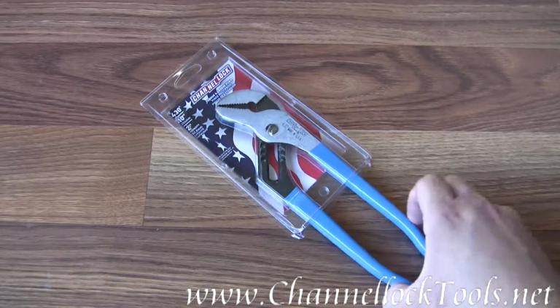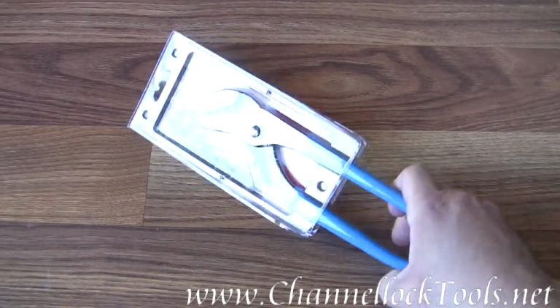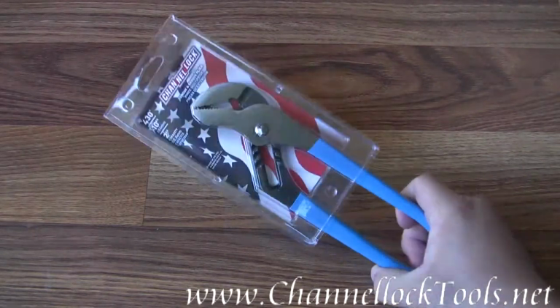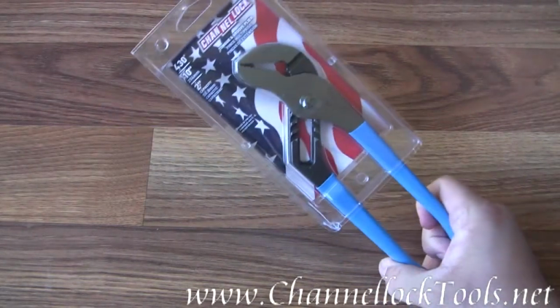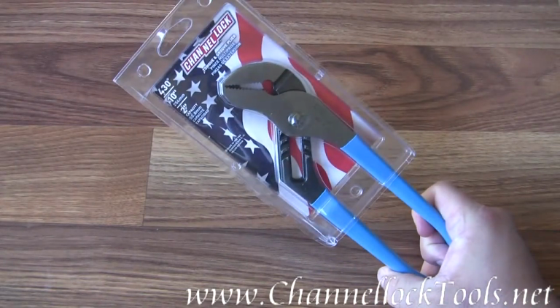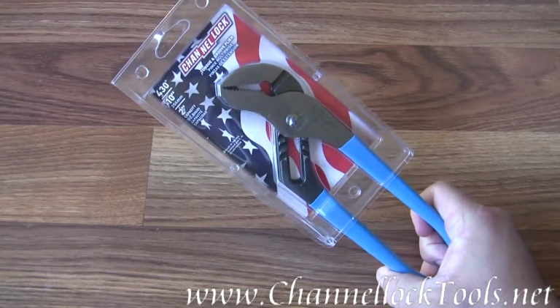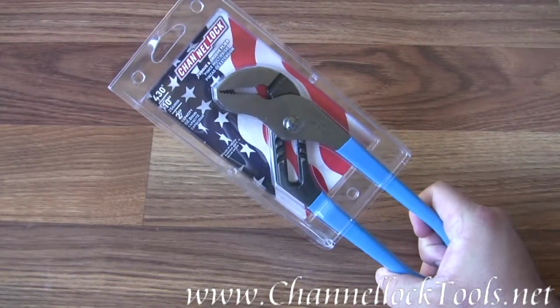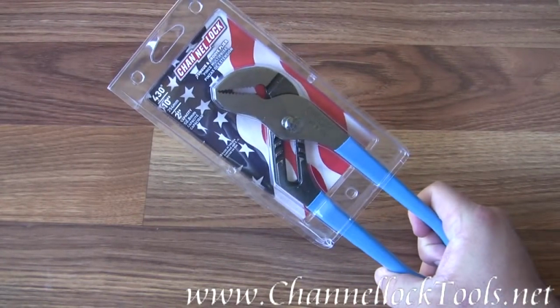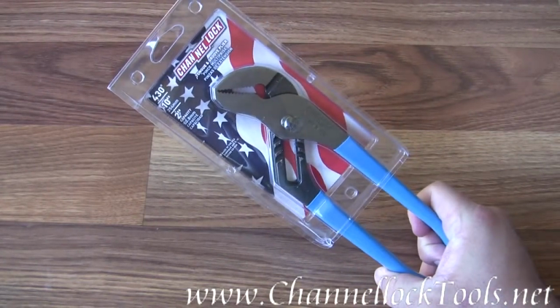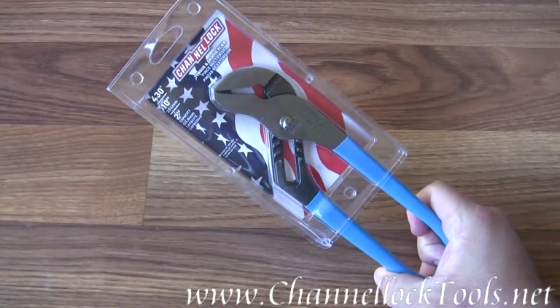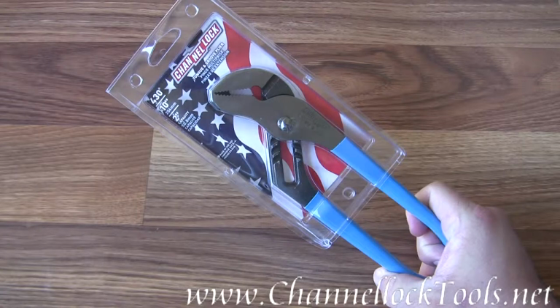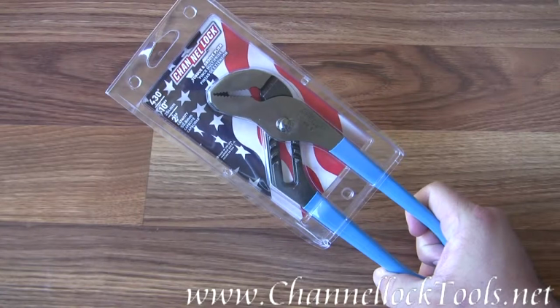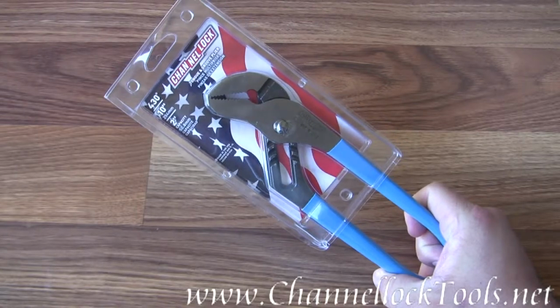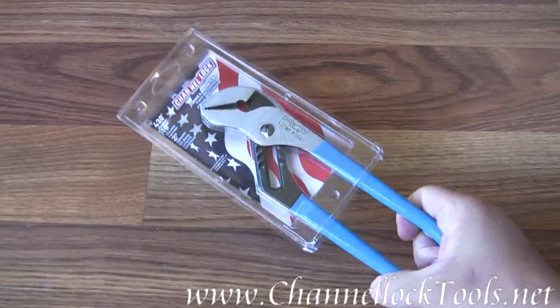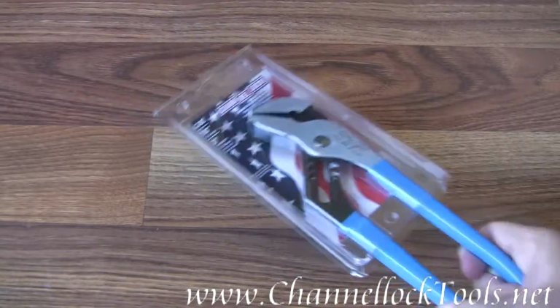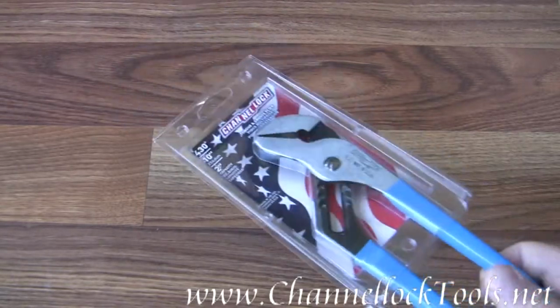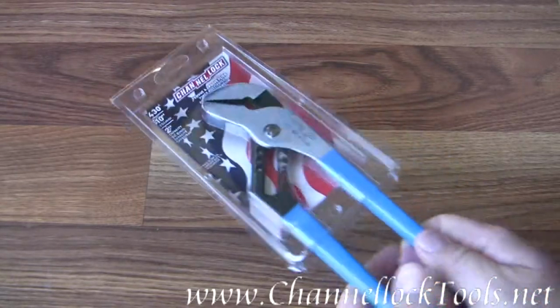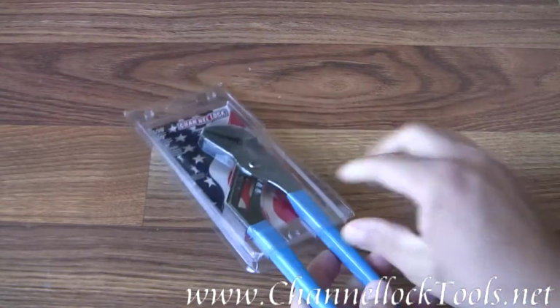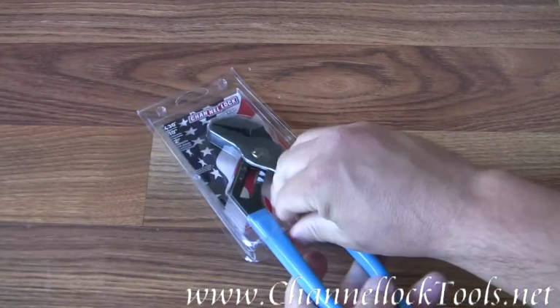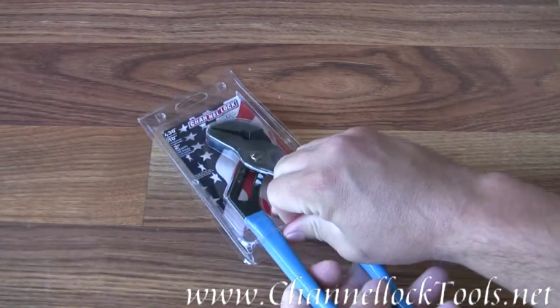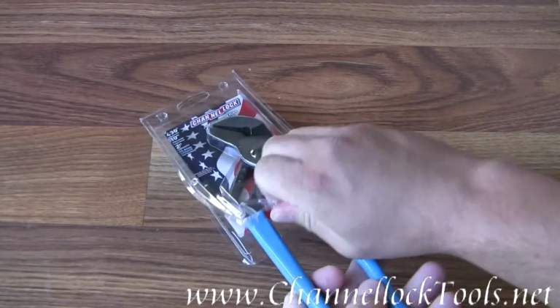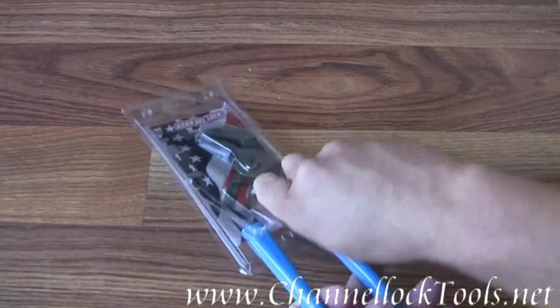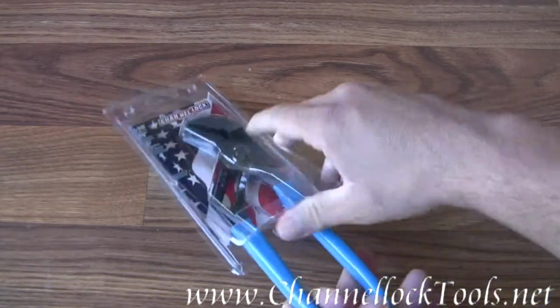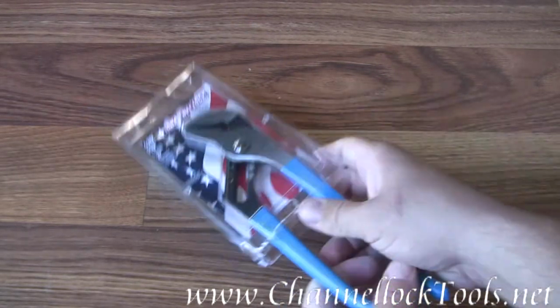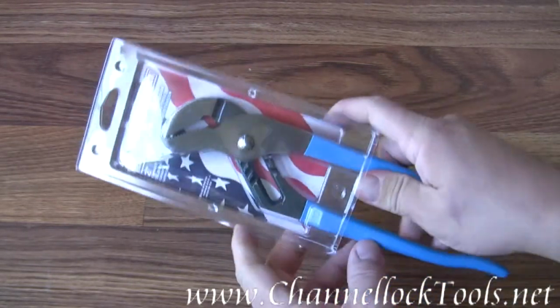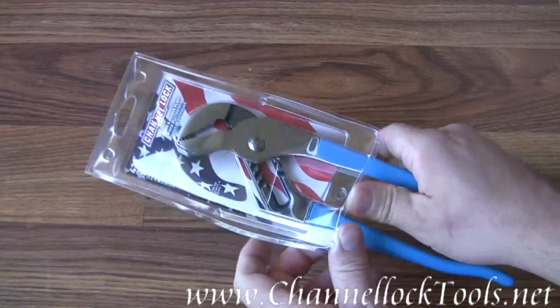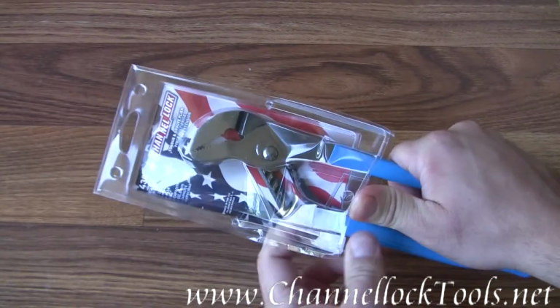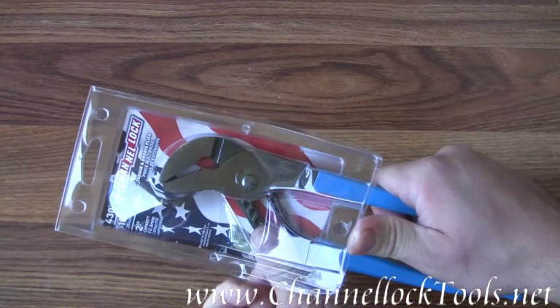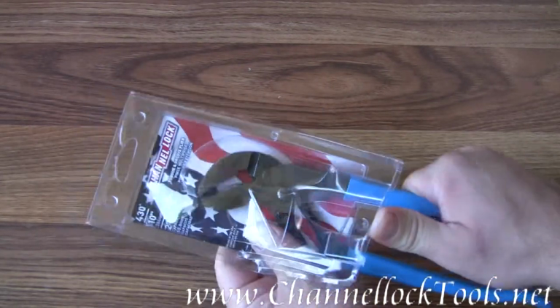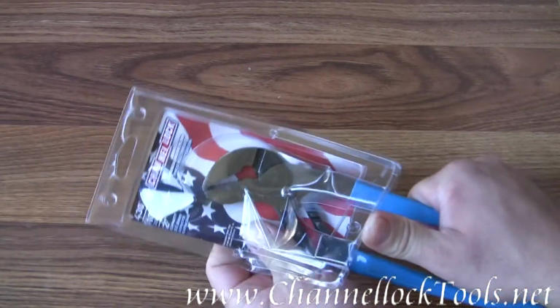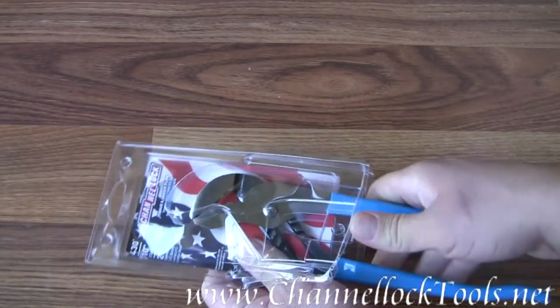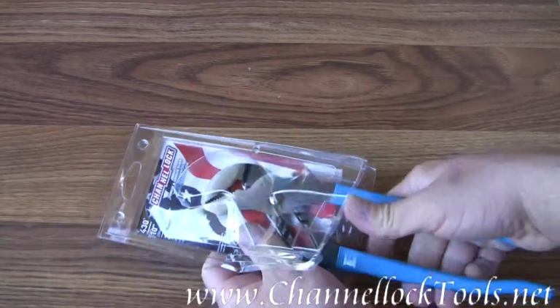This is the Channel Lock model 430 tongue and groove straight jaw pliers. These pliers were made in the USA.